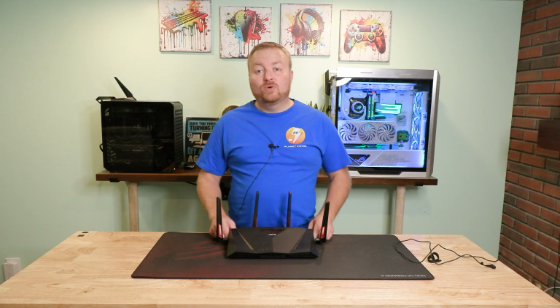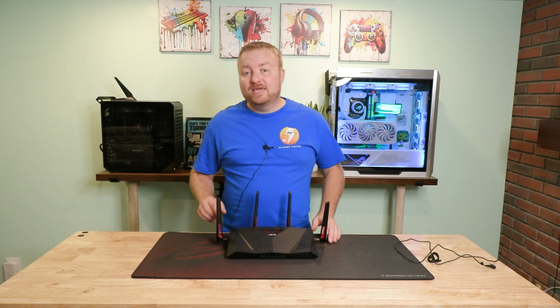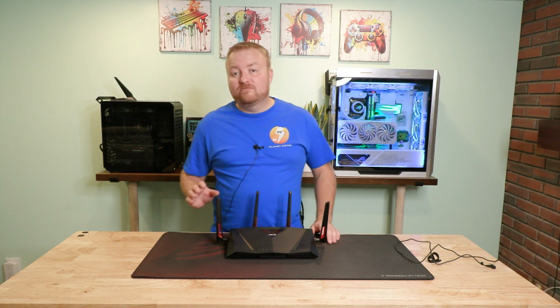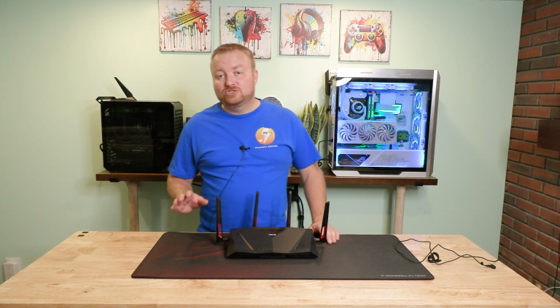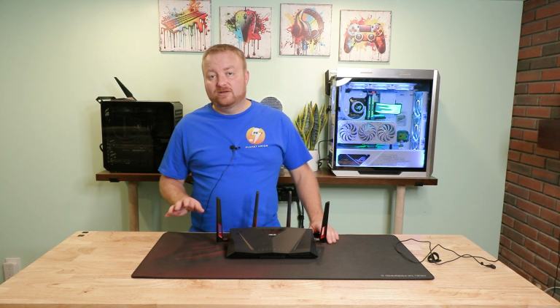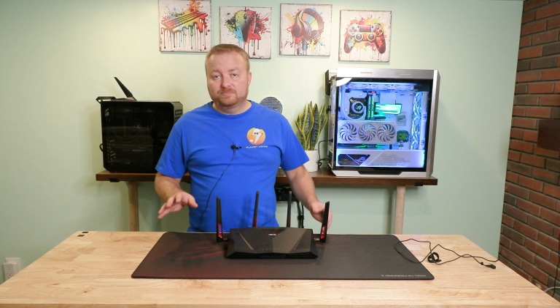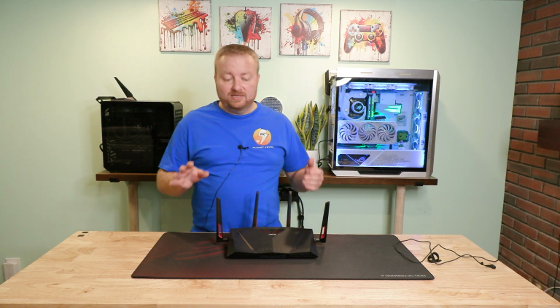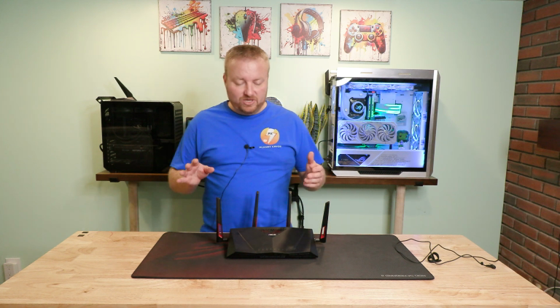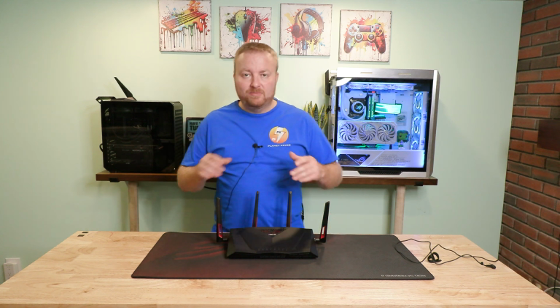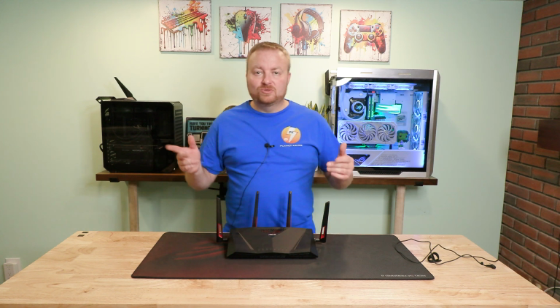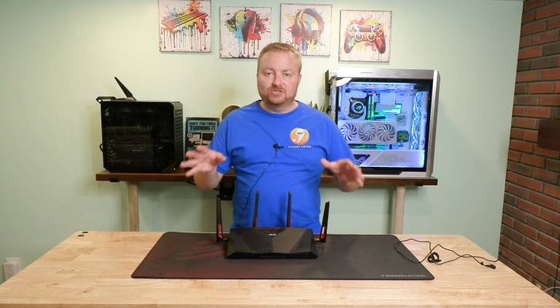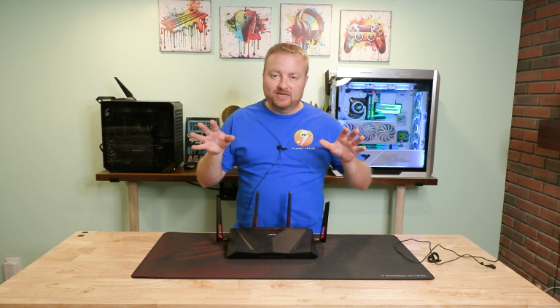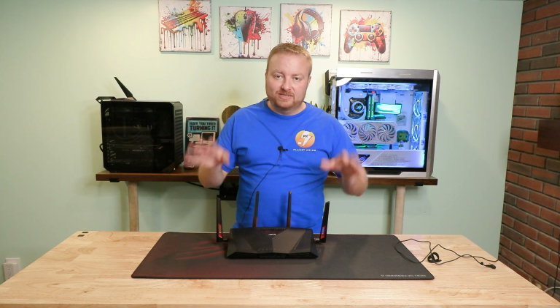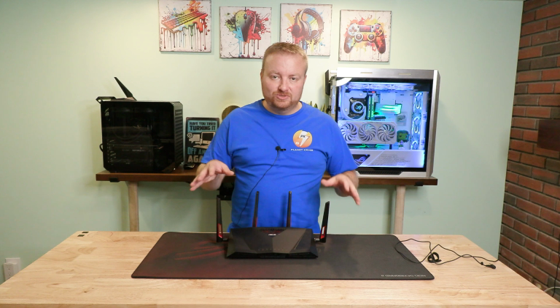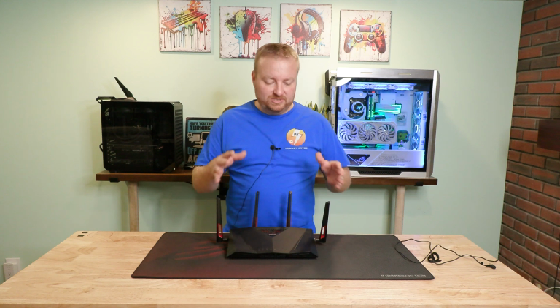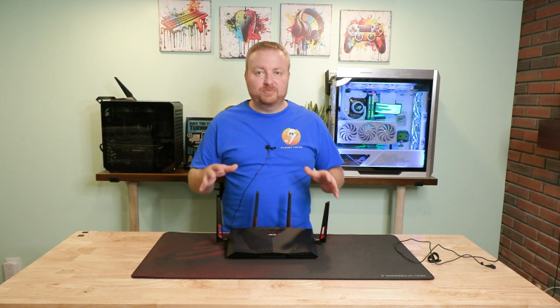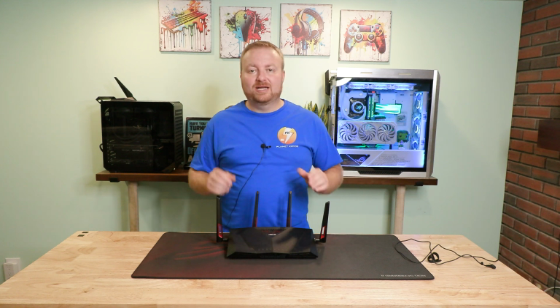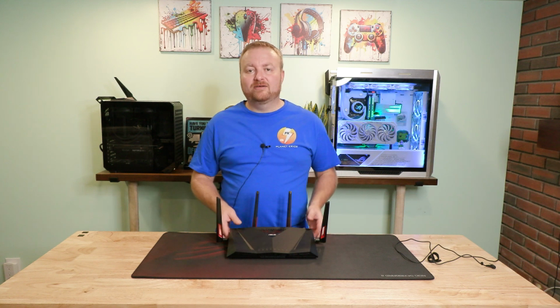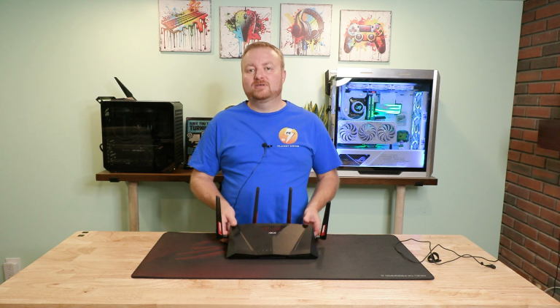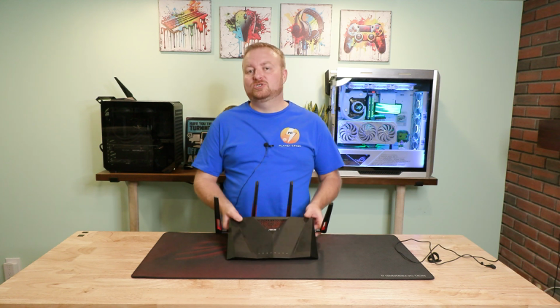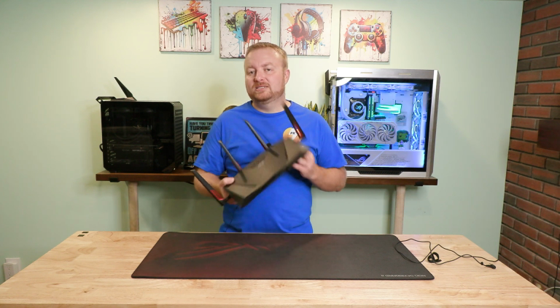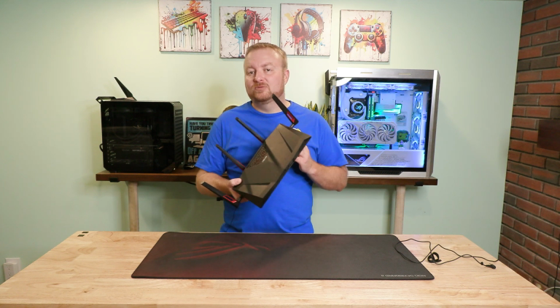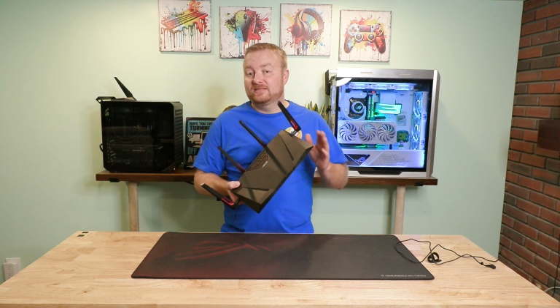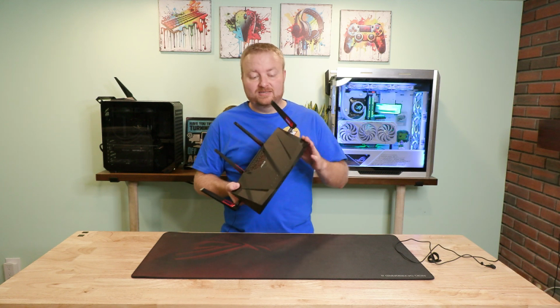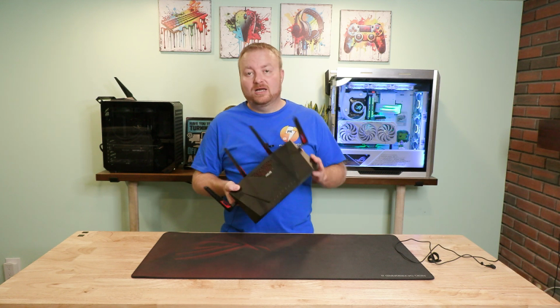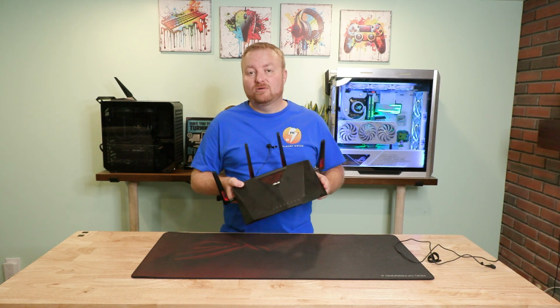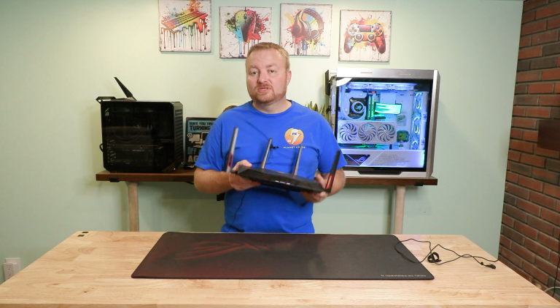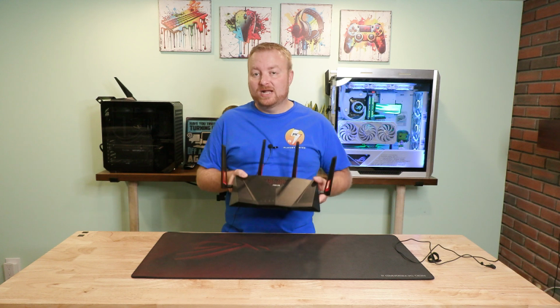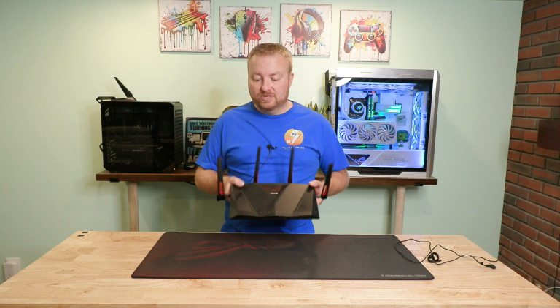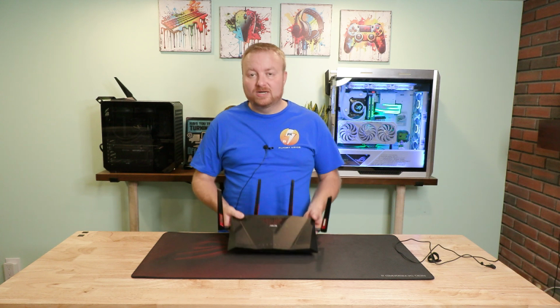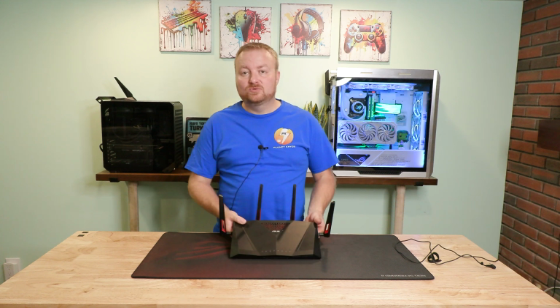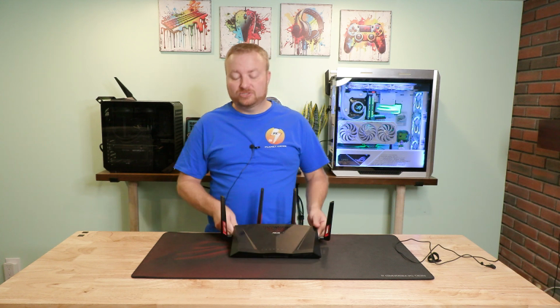At the end of my channel update video on my new location and my studio setup, I touched on this router and wanting to do a mesh.